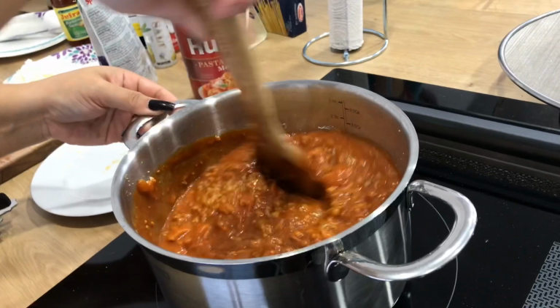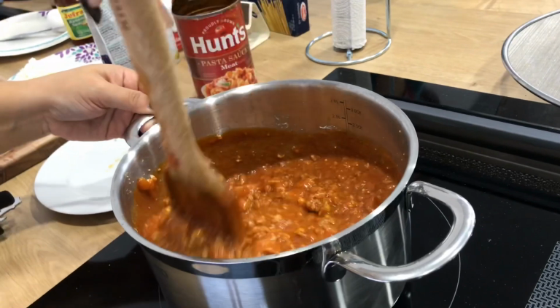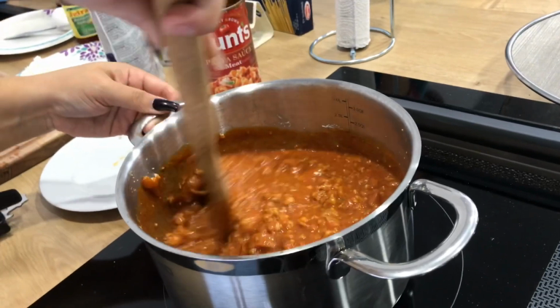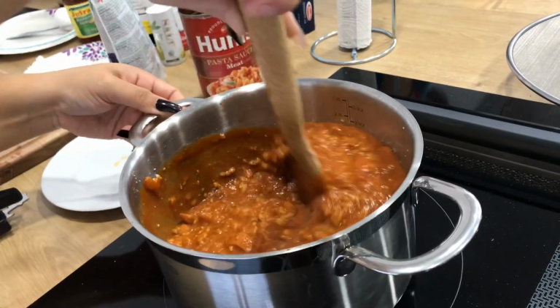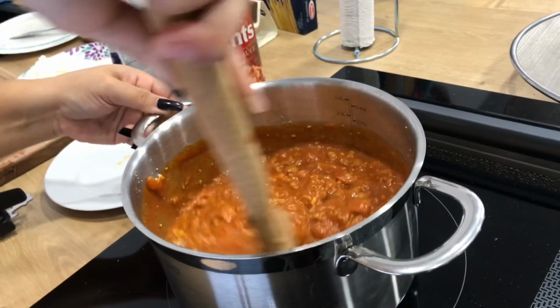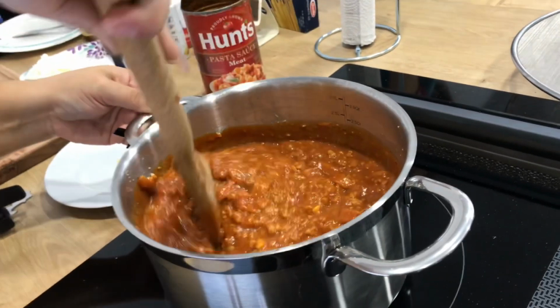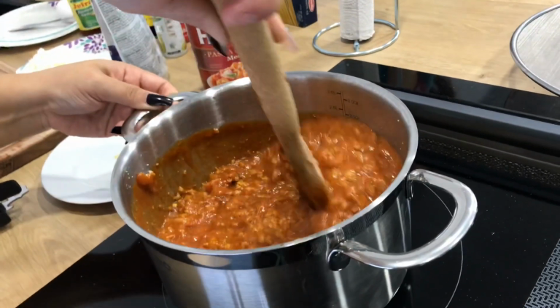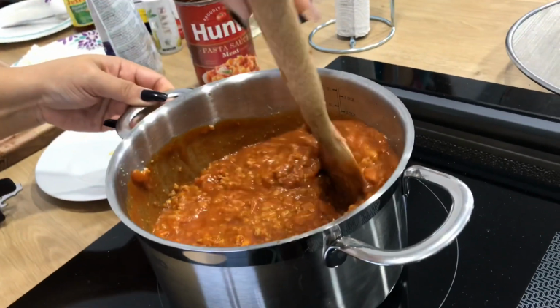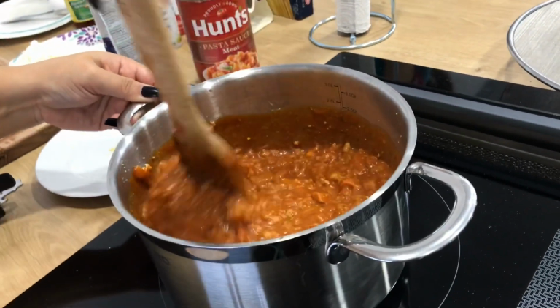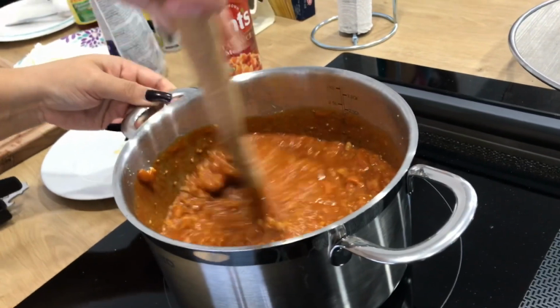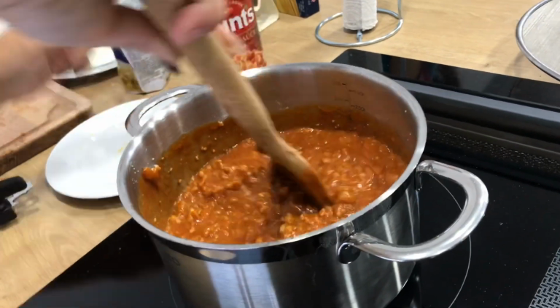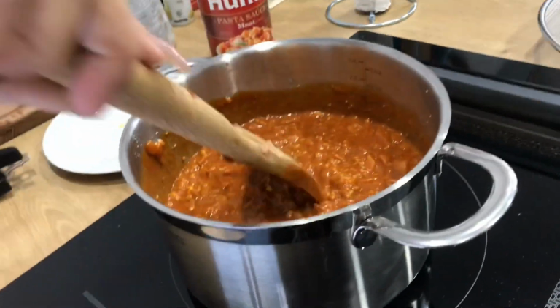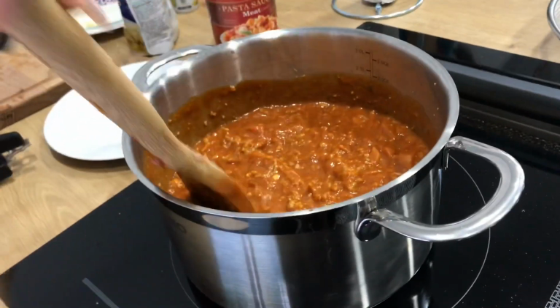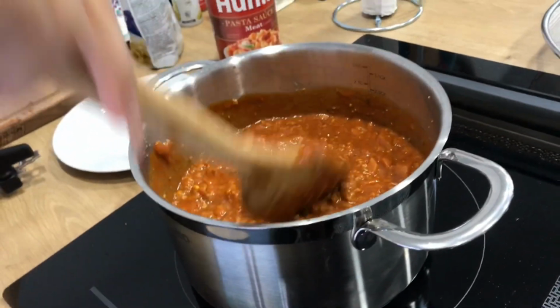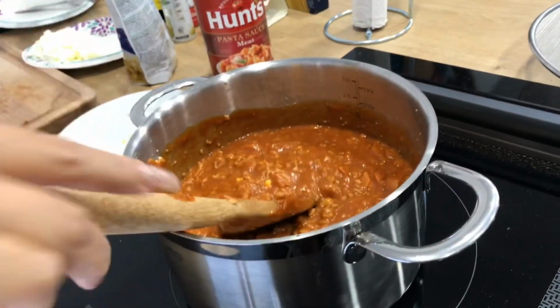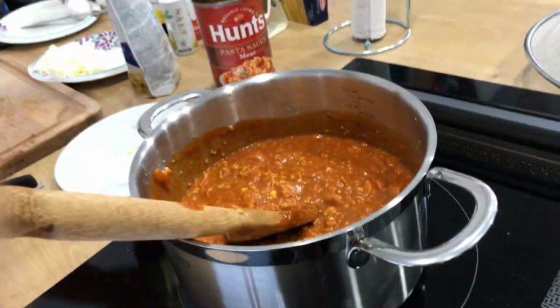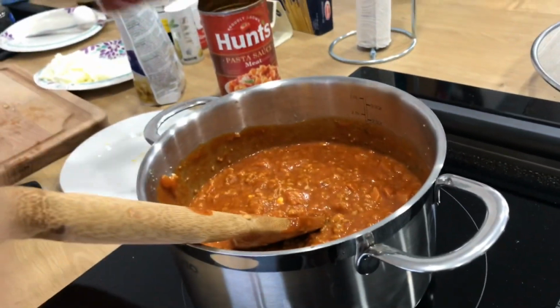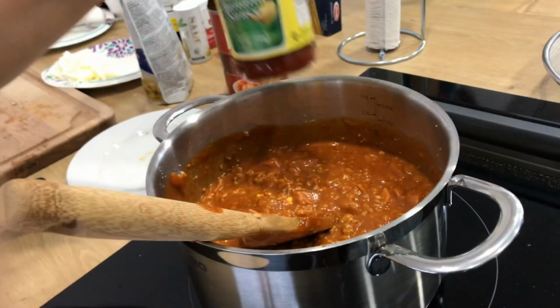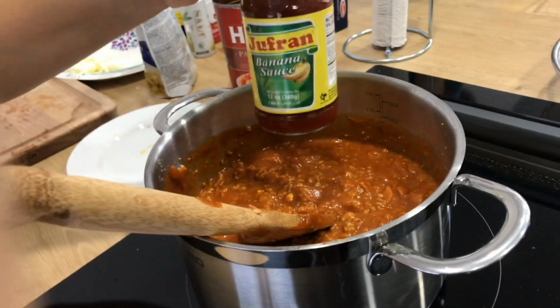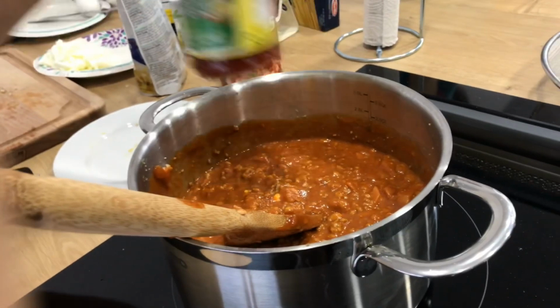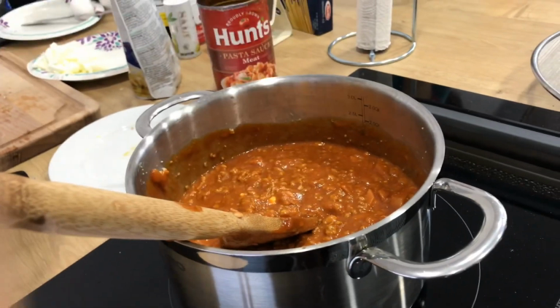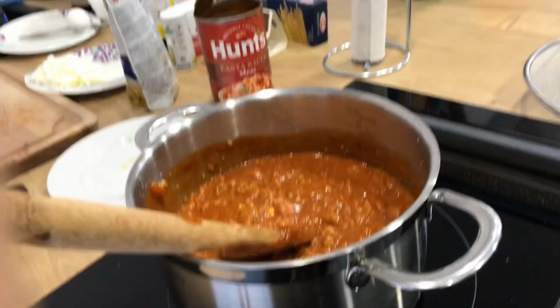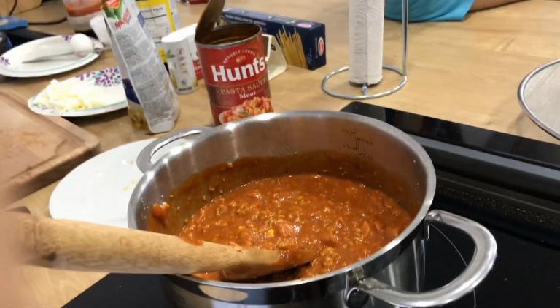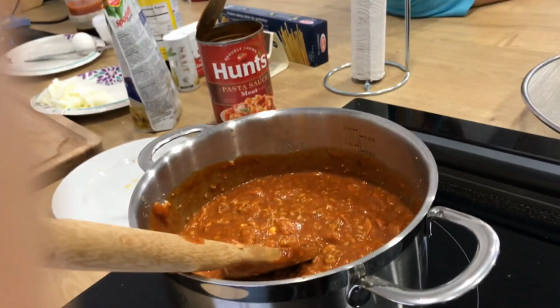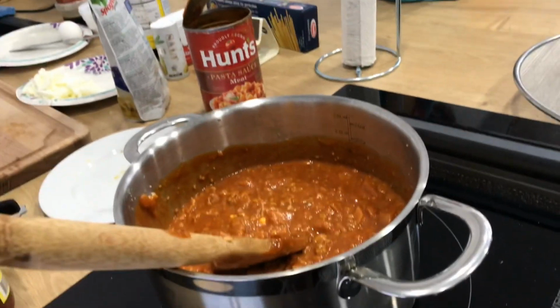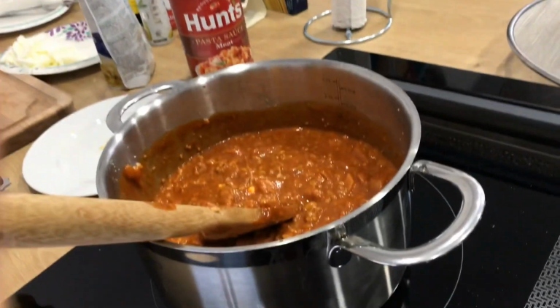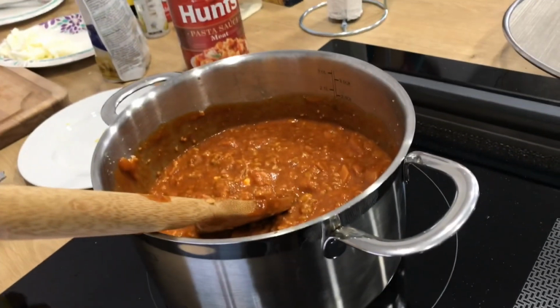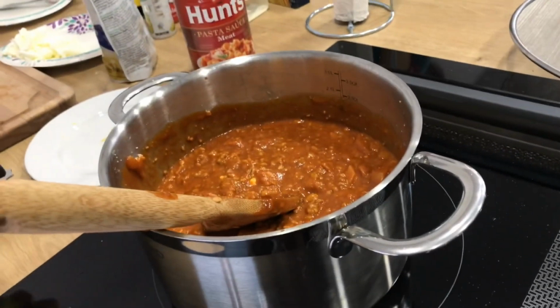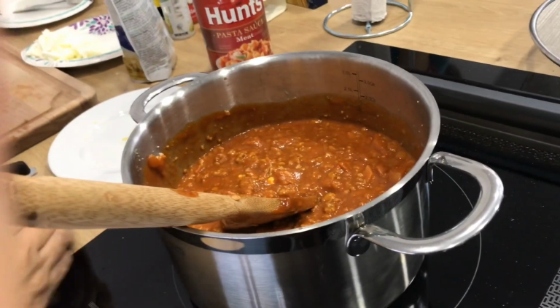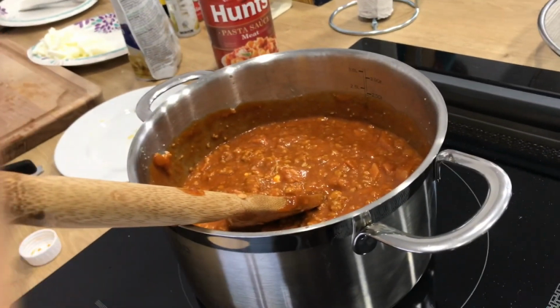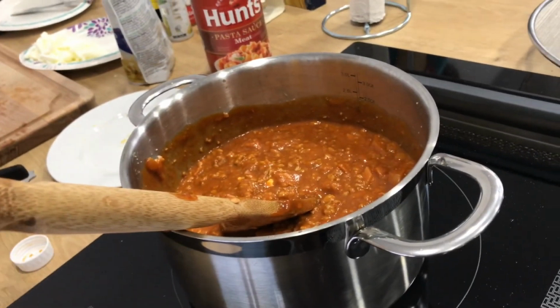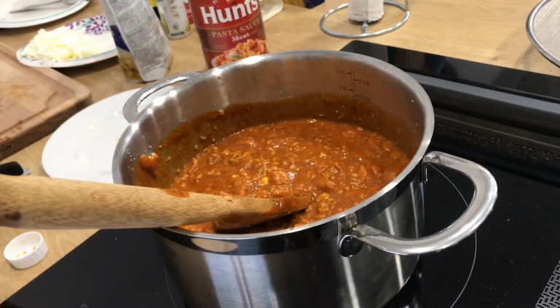We are almost done guys. And next of course, do not forget your banana ketchup.